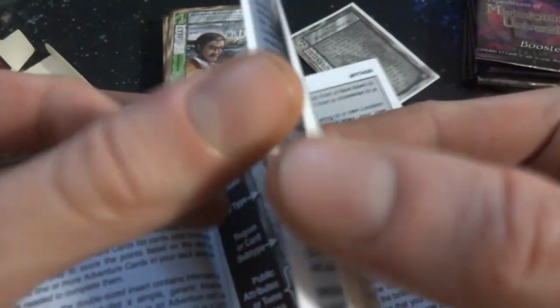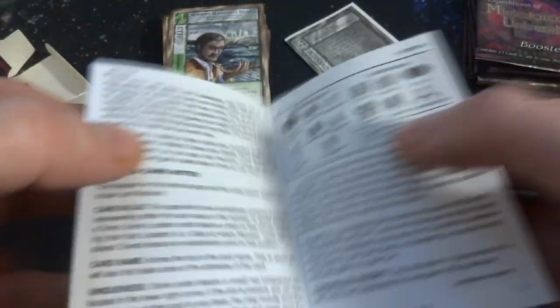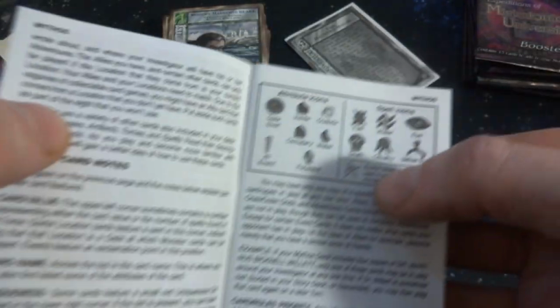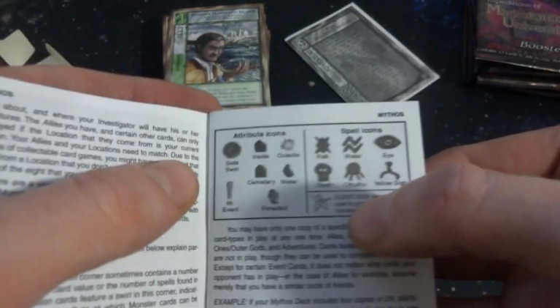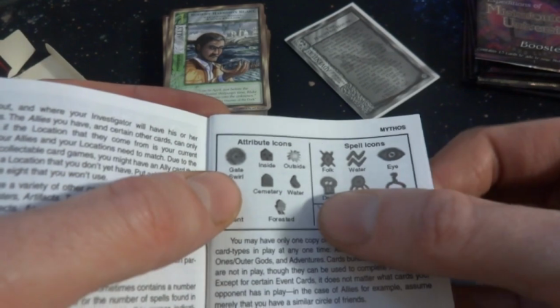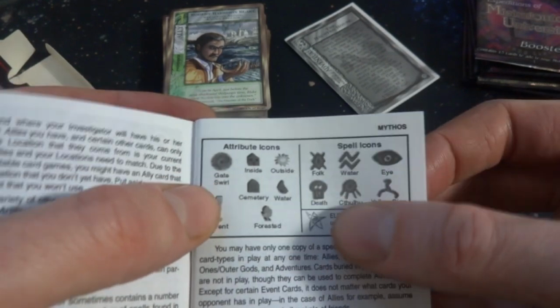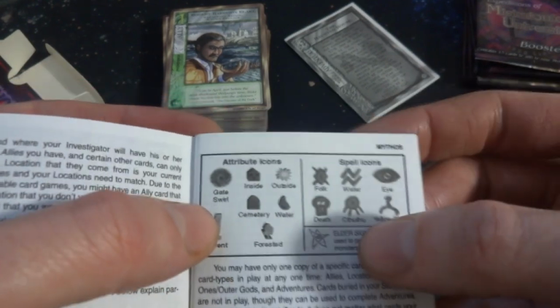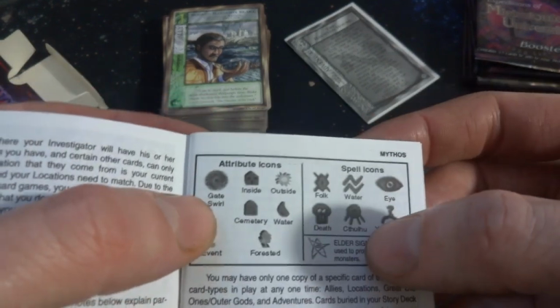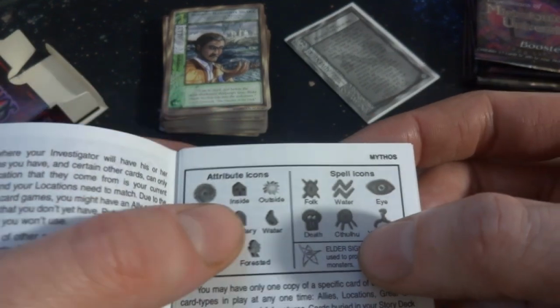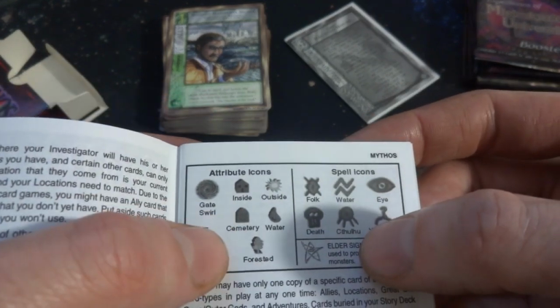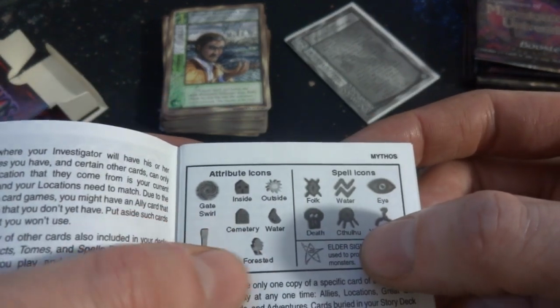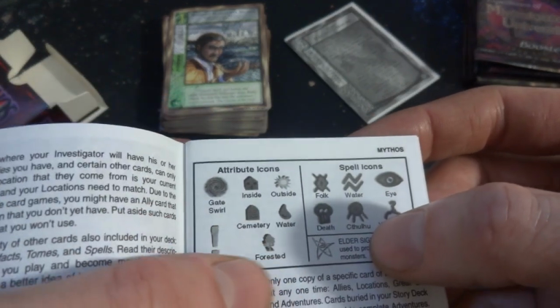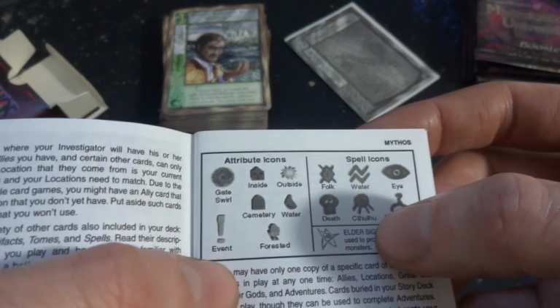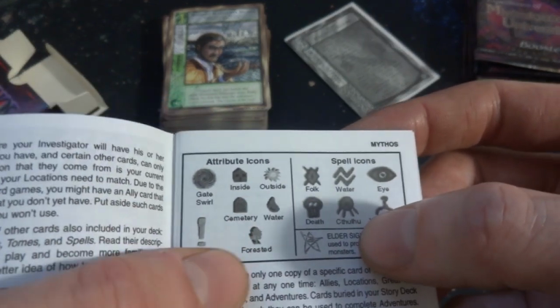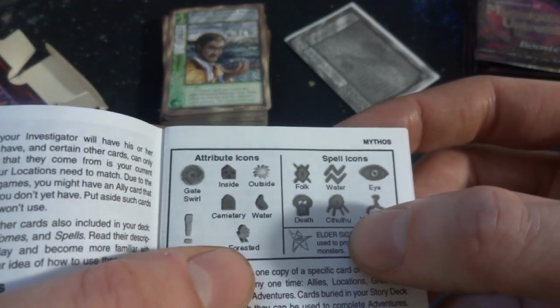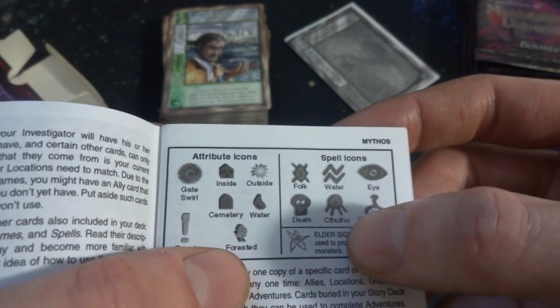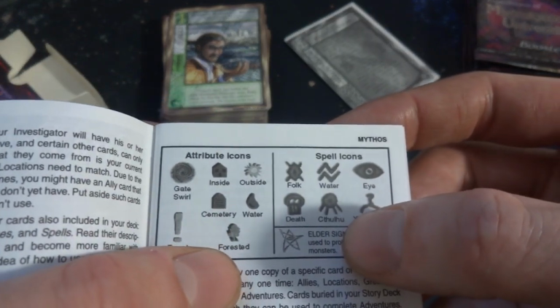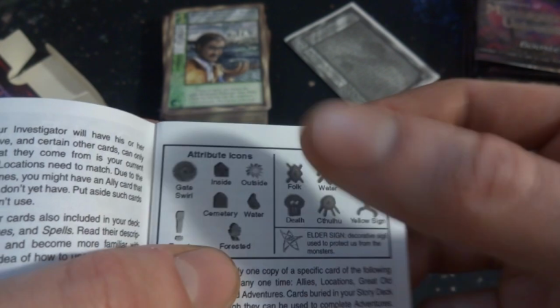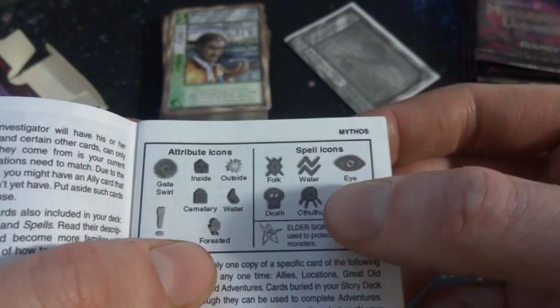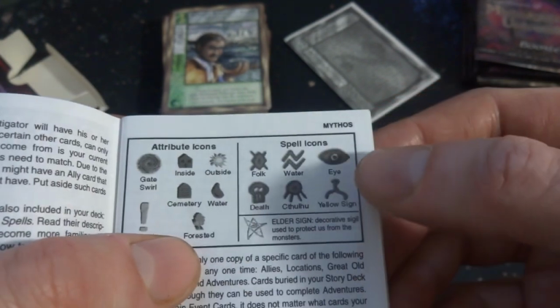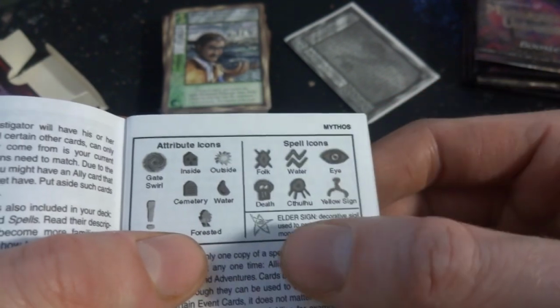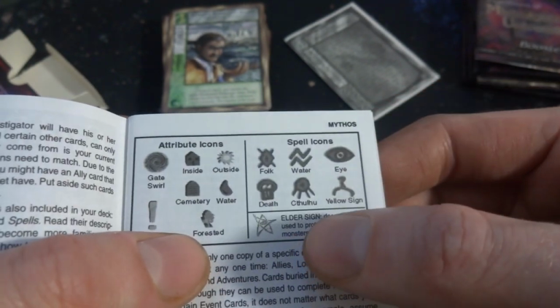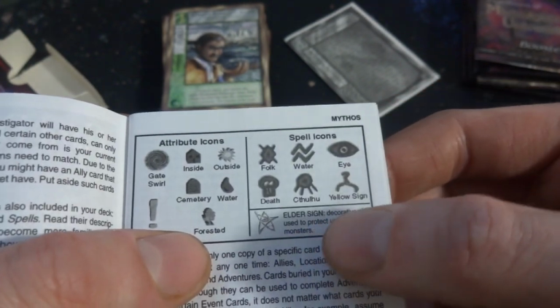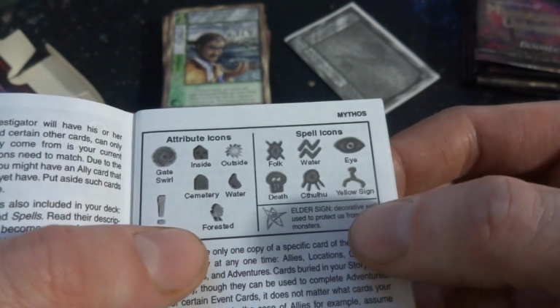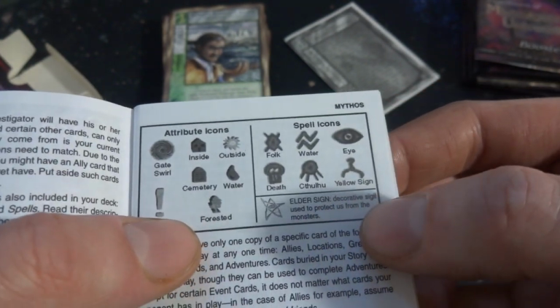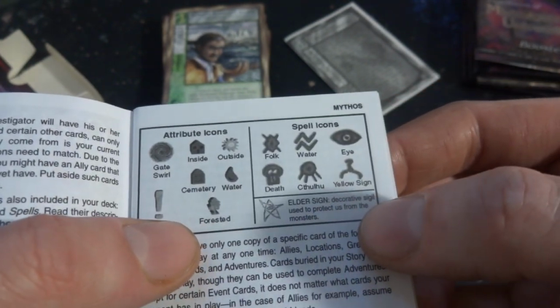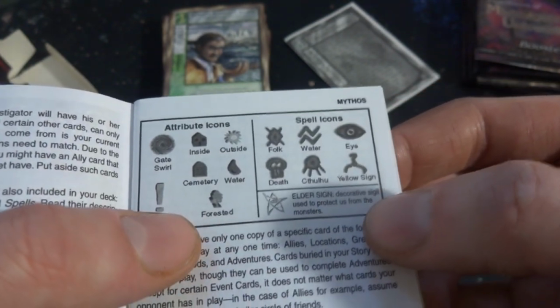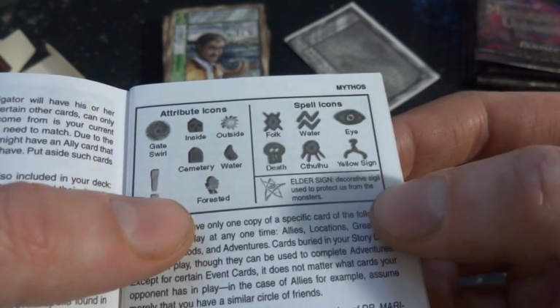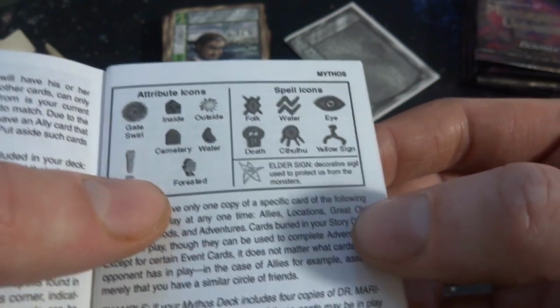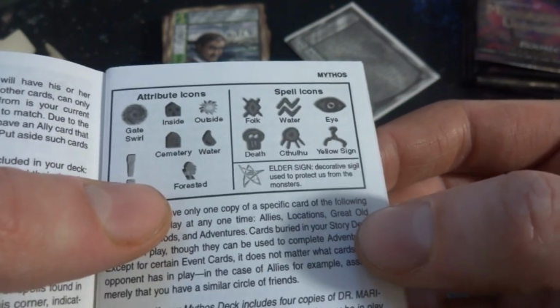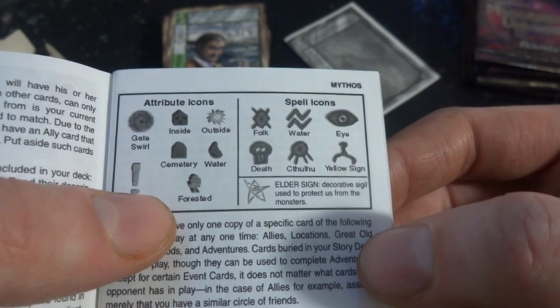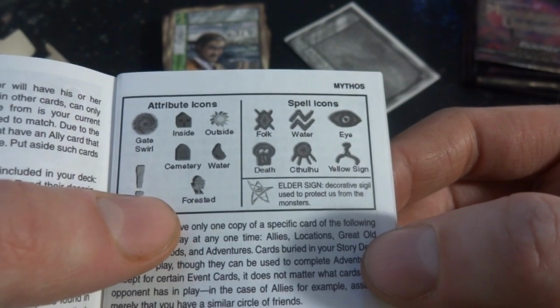Just a whole lot going on here. You got attributes, icon, gate swirl — inside, outside, cemetery, water, events, forested. You got fork, water, eye, death, Cthulhu, yellow sign. What's the yellow sign? And then the elder sign. You got the card value — upper left corner is card value, card name. Just kind of tells you about the cards.